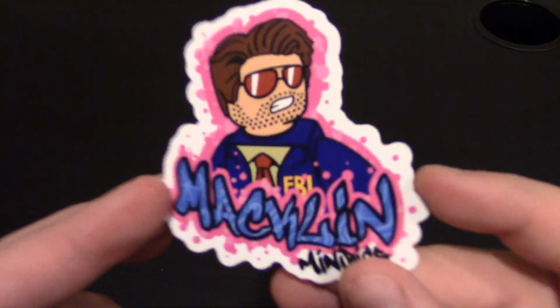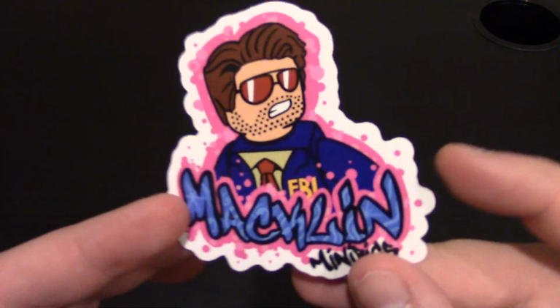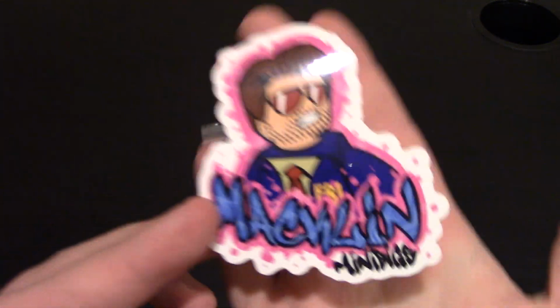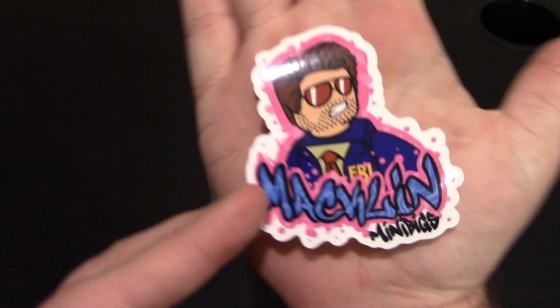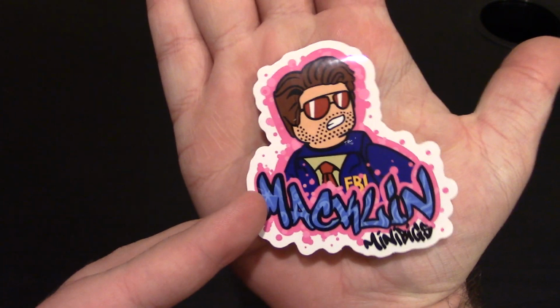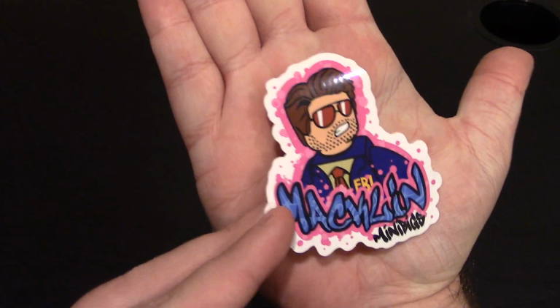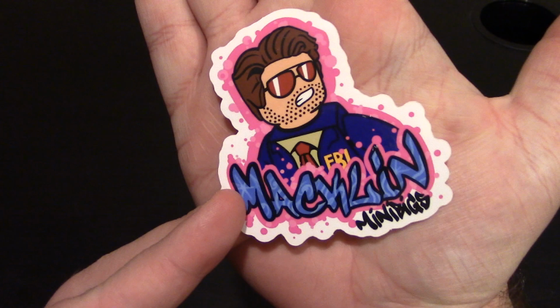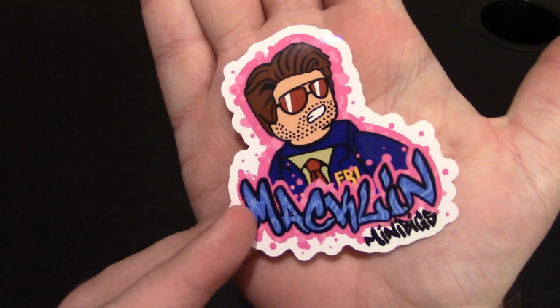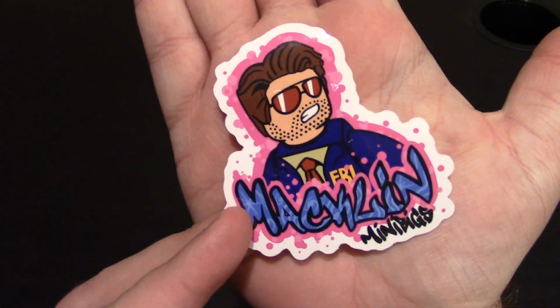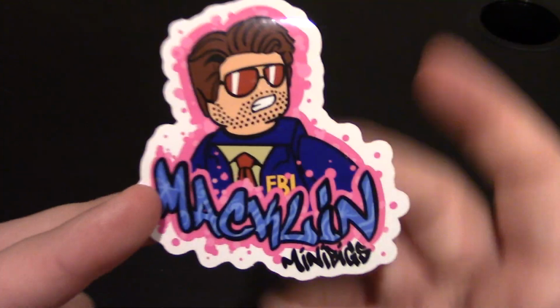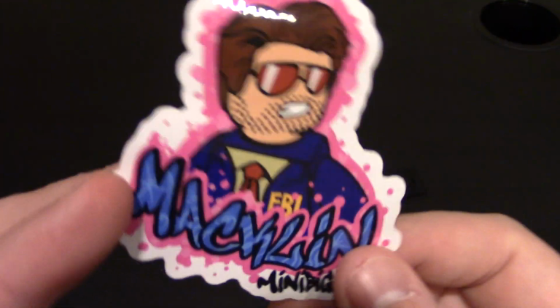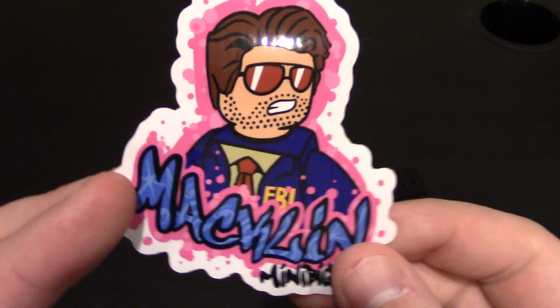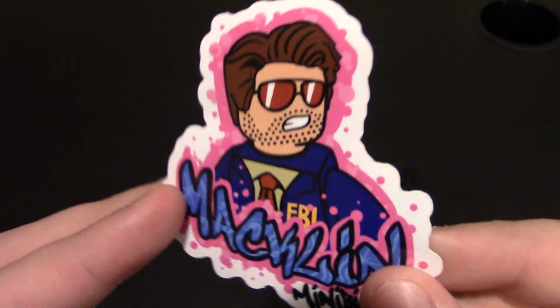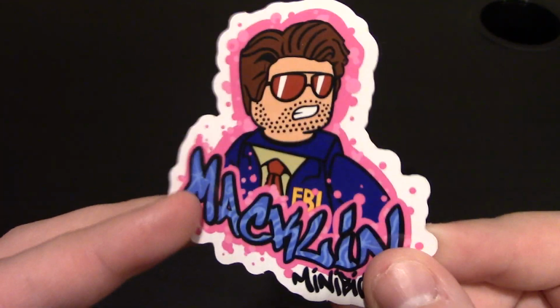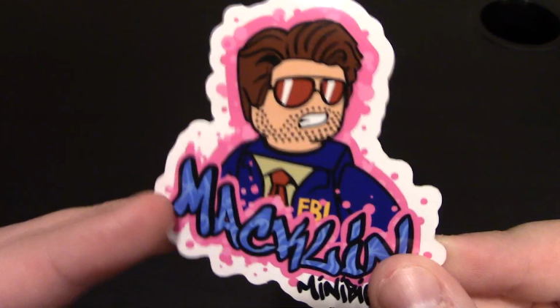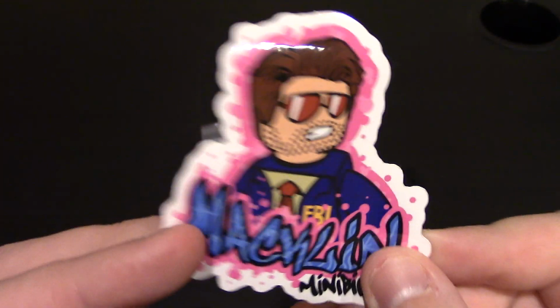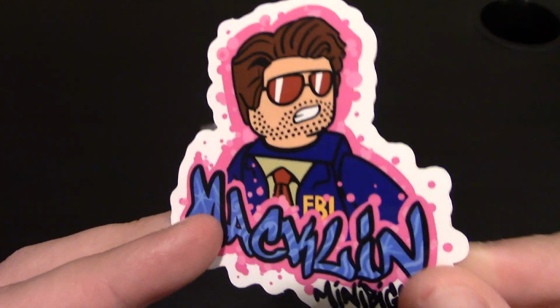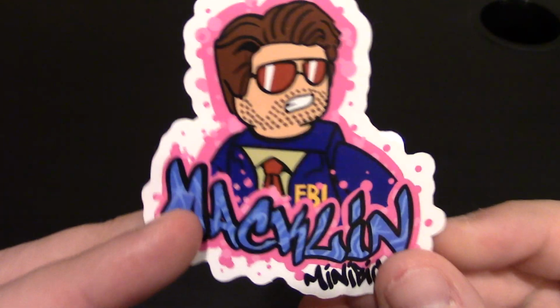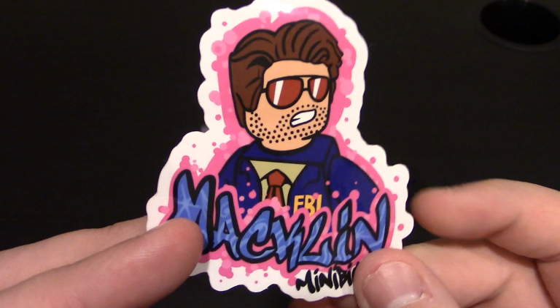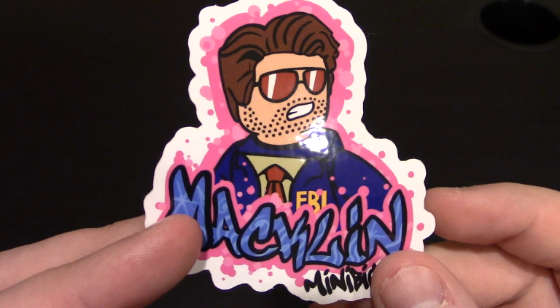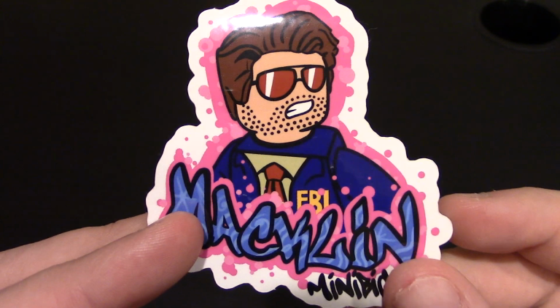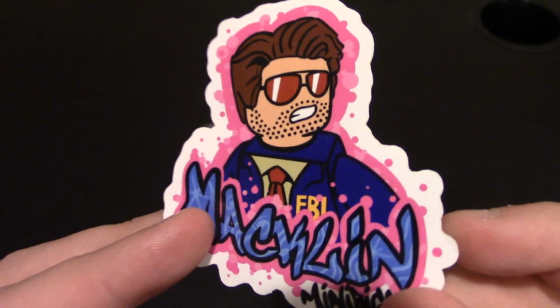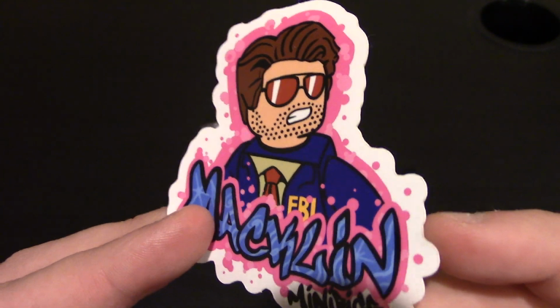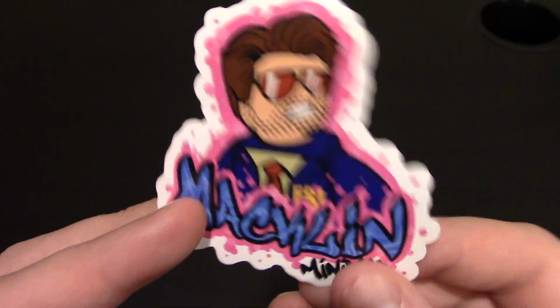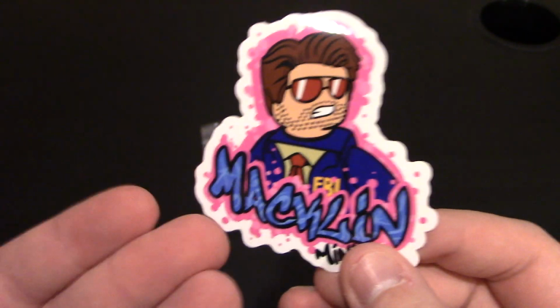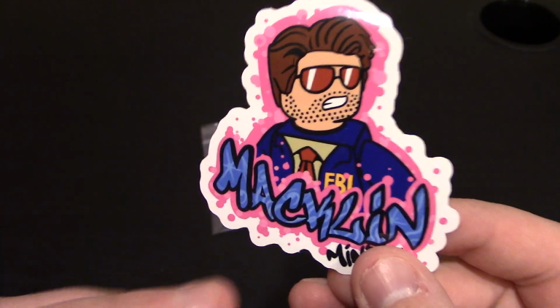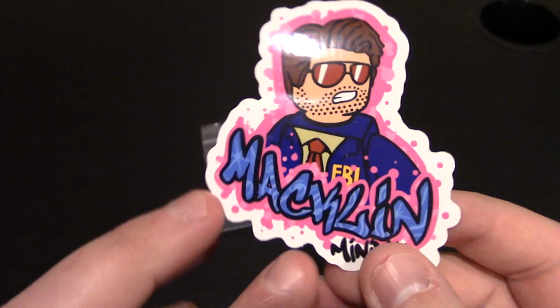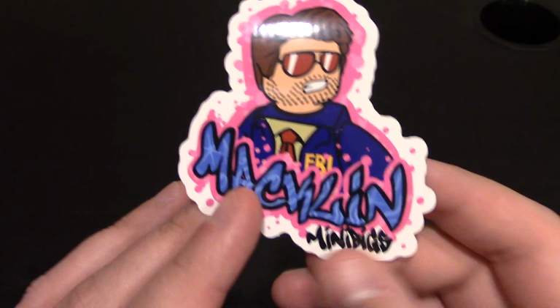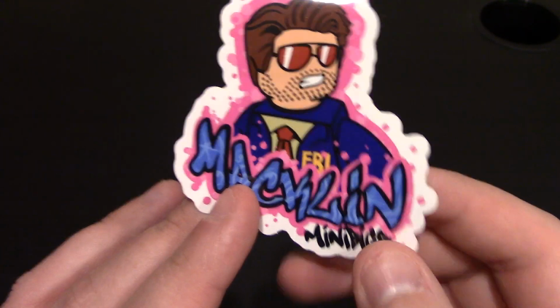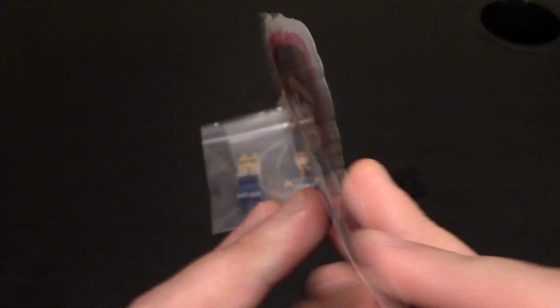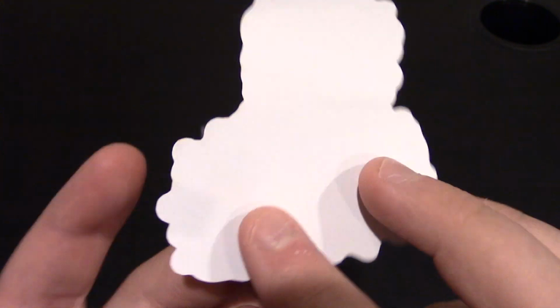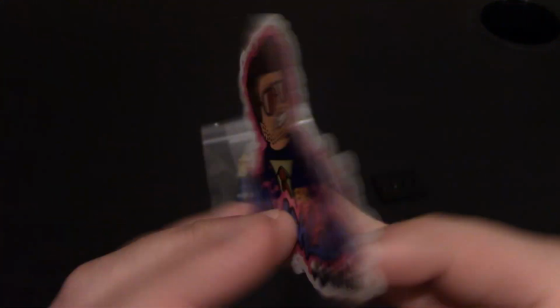This is the sticker that came with it — good size sticker and awesome artwork. I believe it was designed by Citizen Order. He did a great job with the stickers. You can see Minibigs right here; links will be down below.